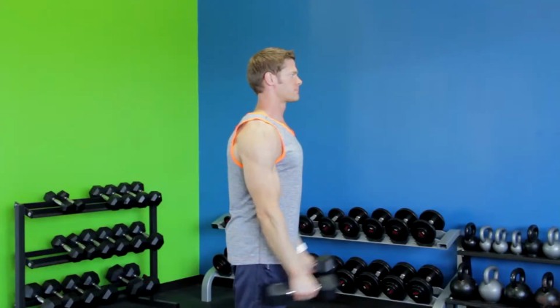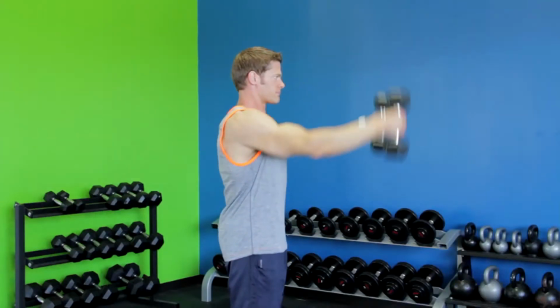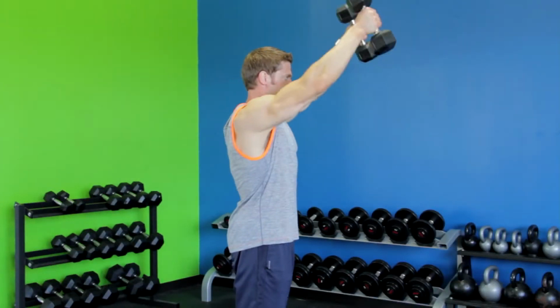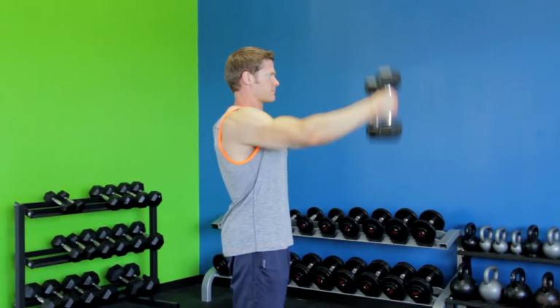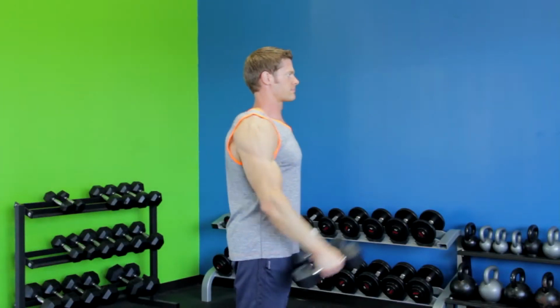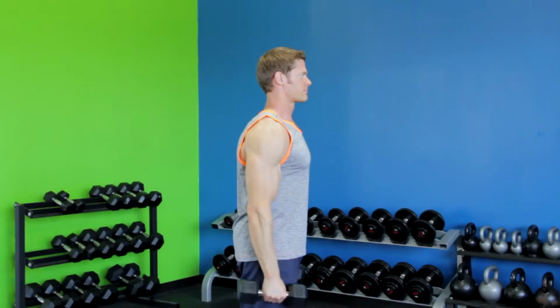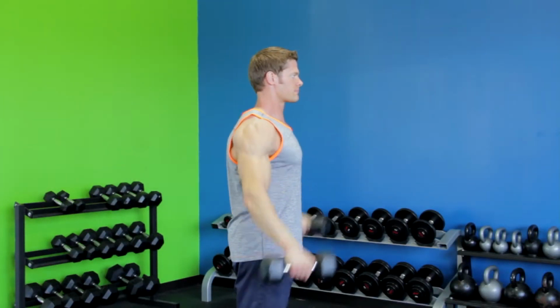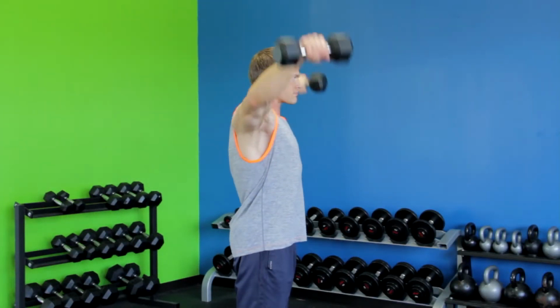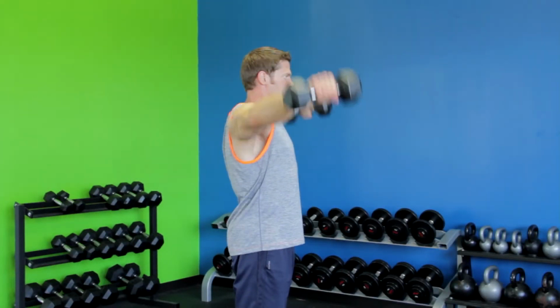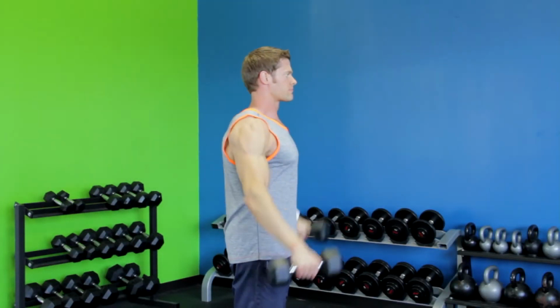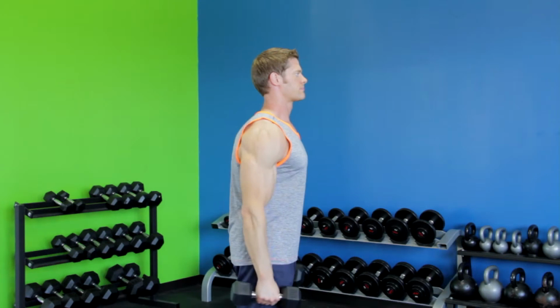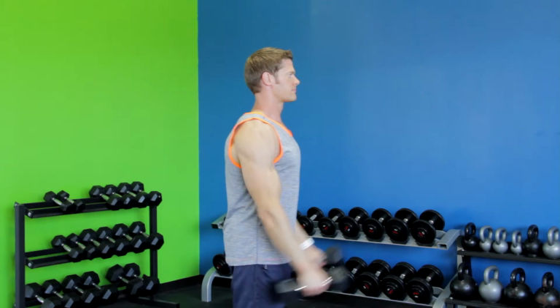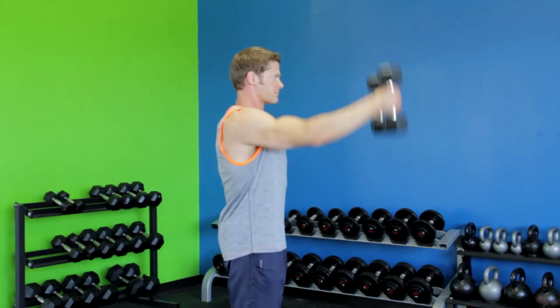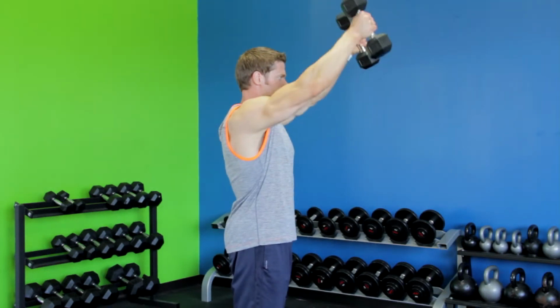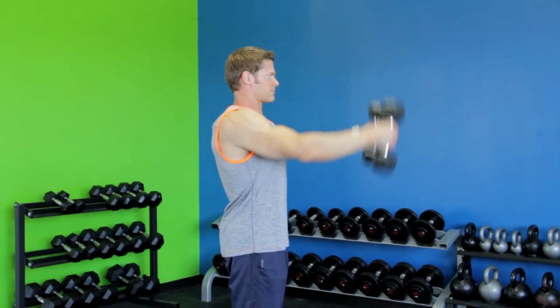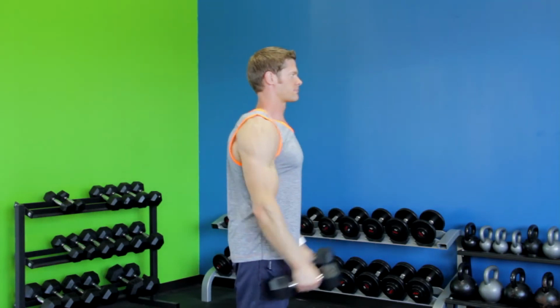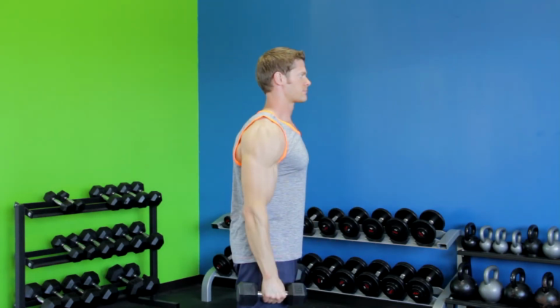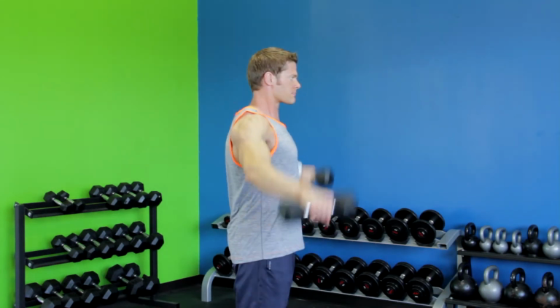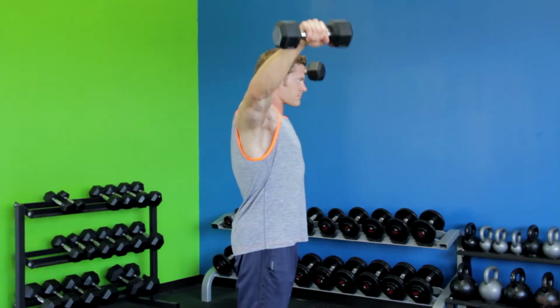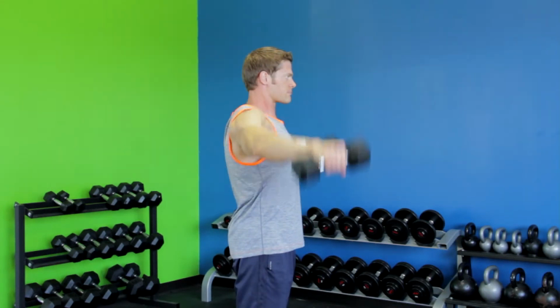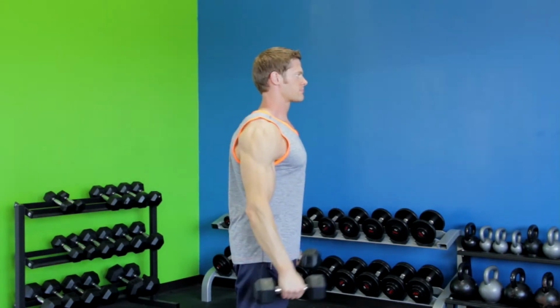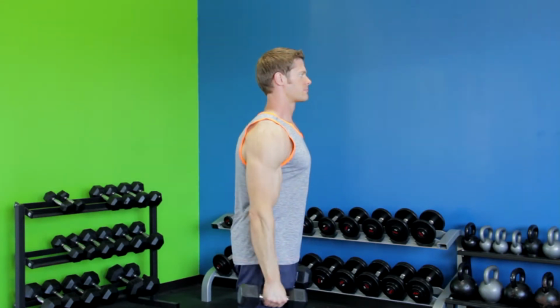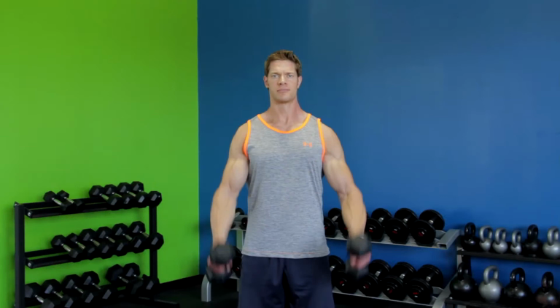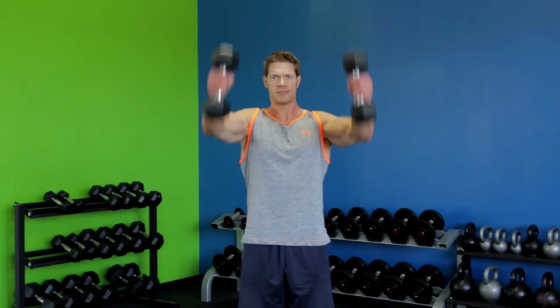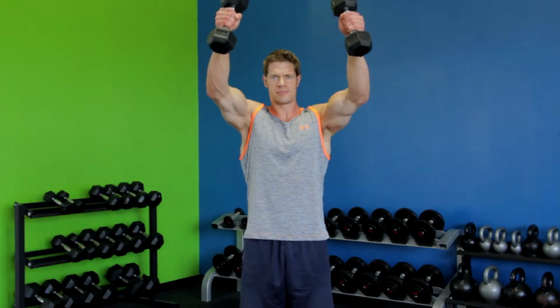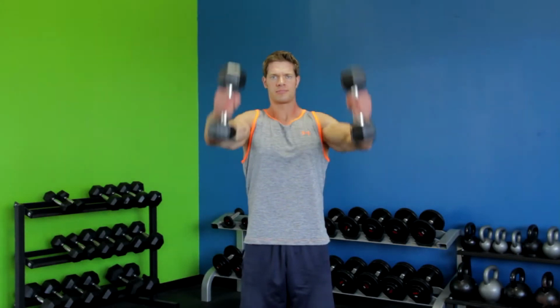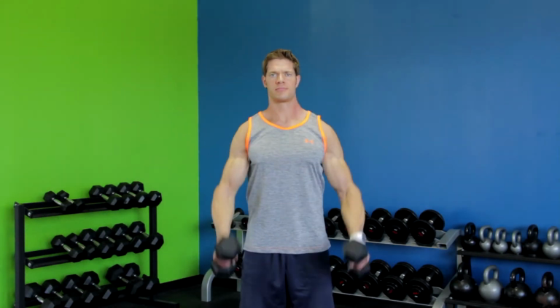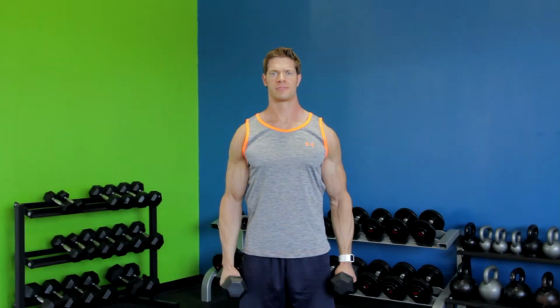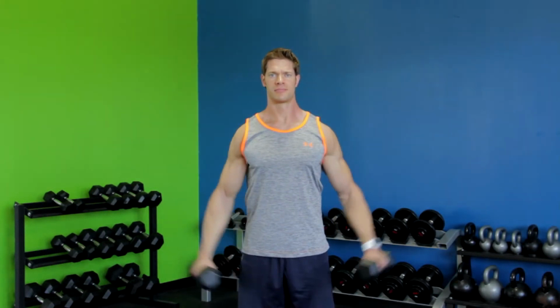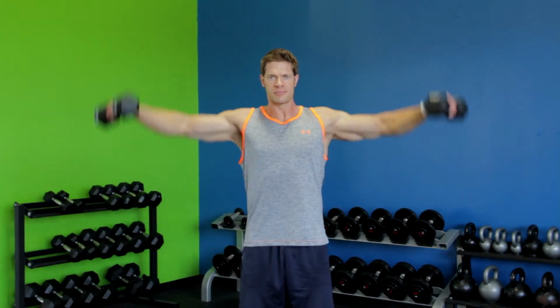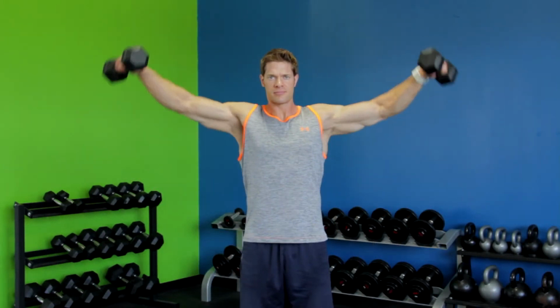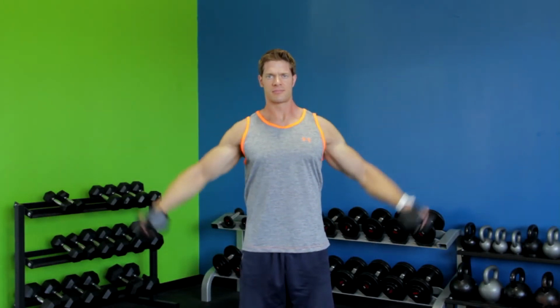On the next repetition, raise the weights laterally to your sides with your thumbs lower than your pinkies, until your hands are just past shoulder height. Then slowly return to the starting position.